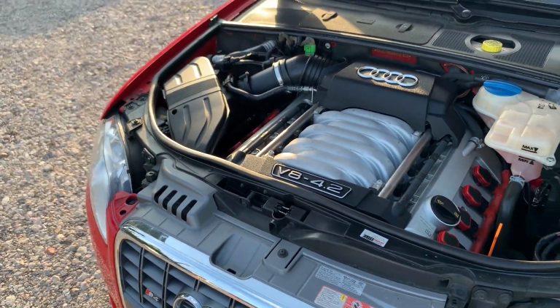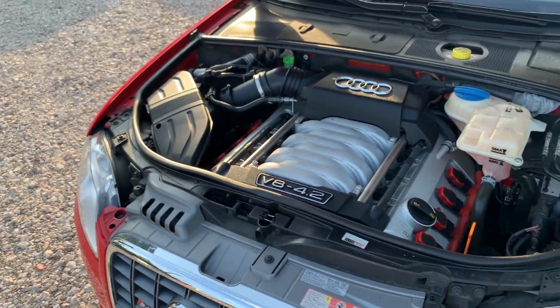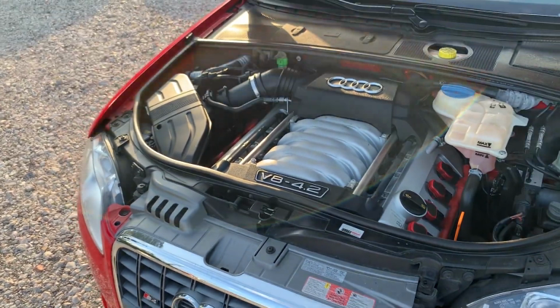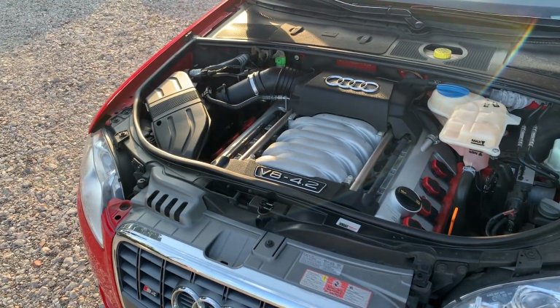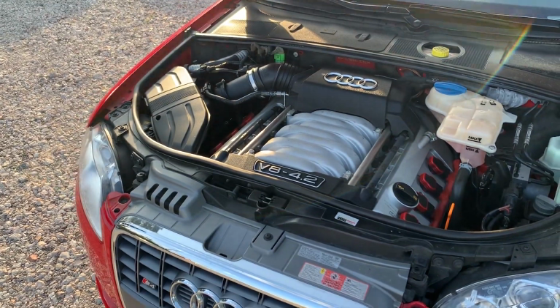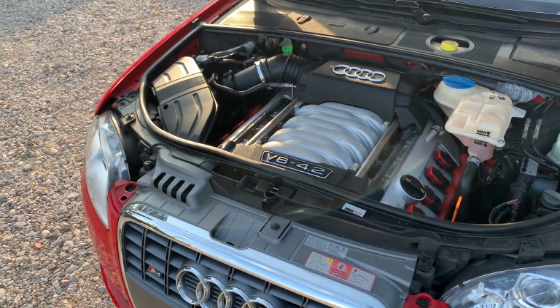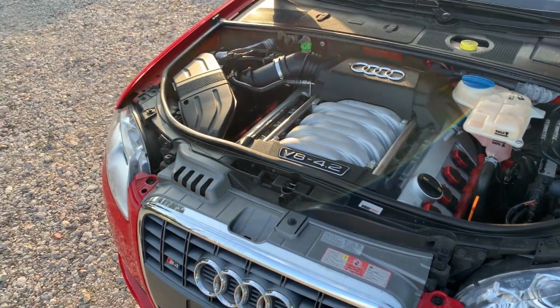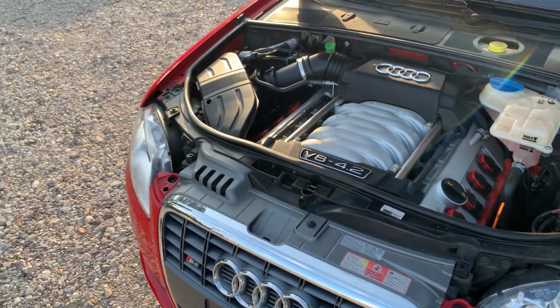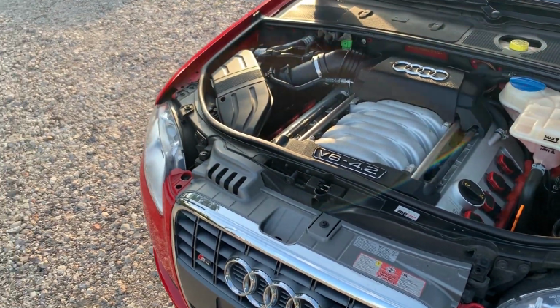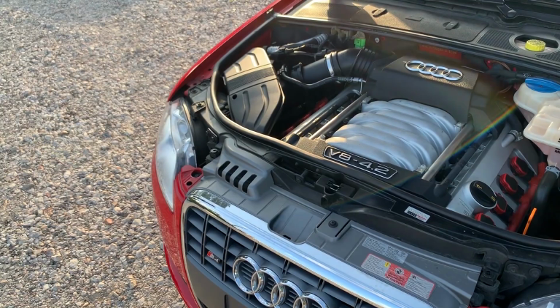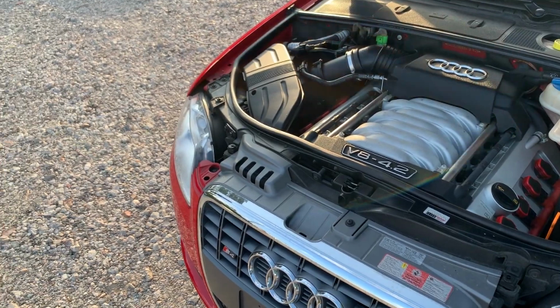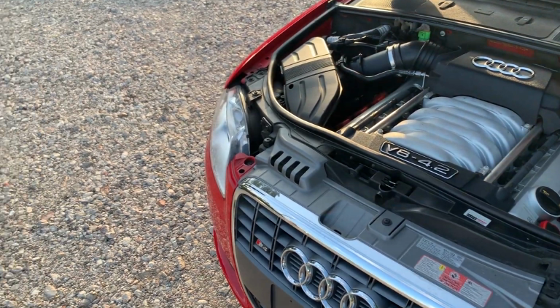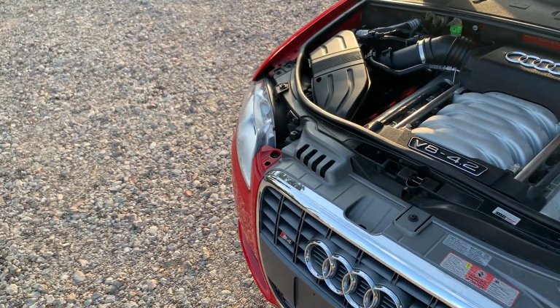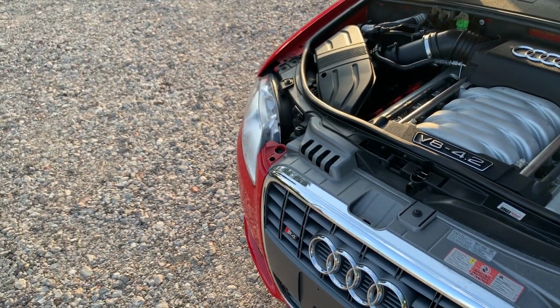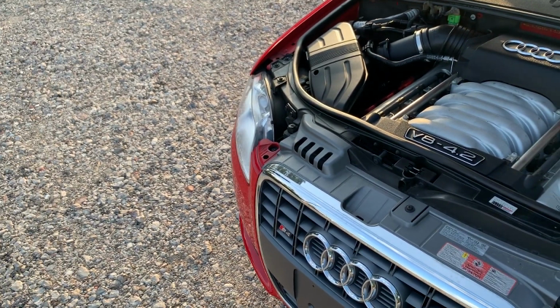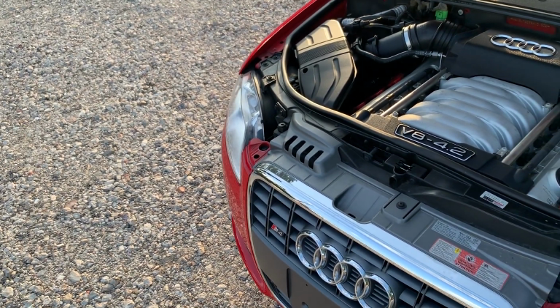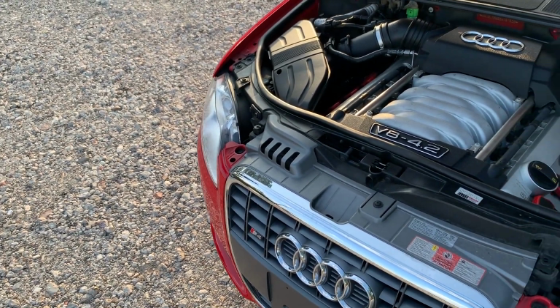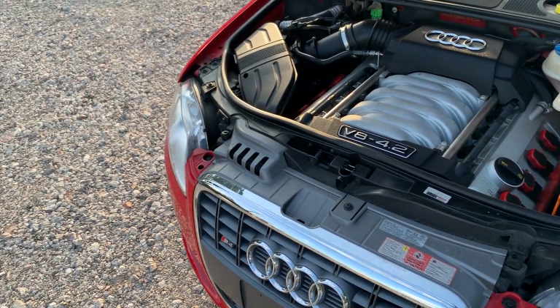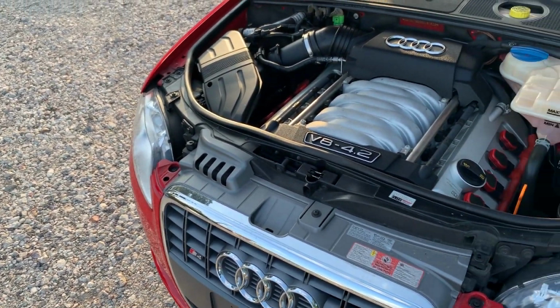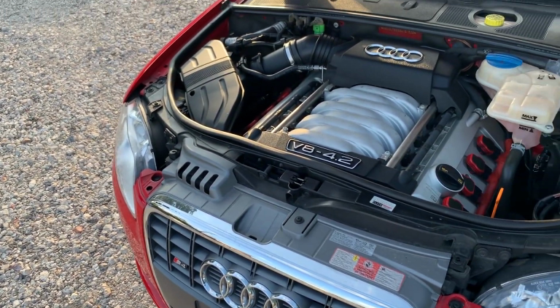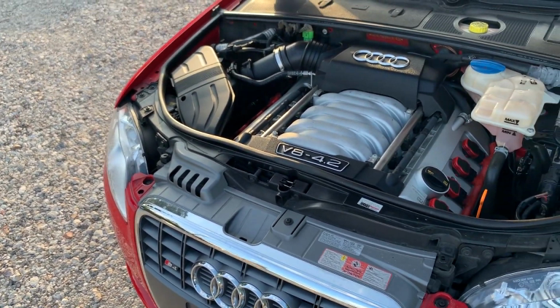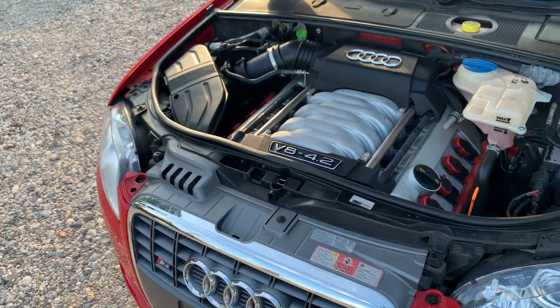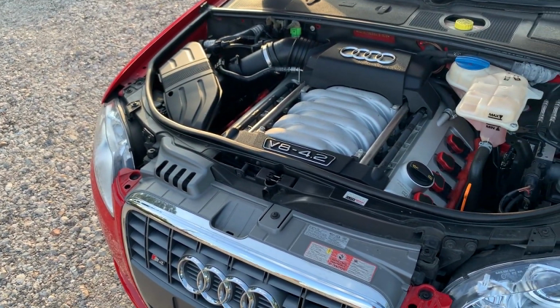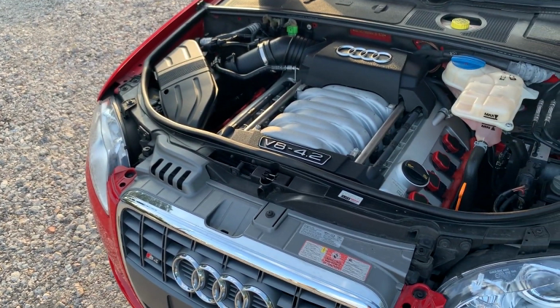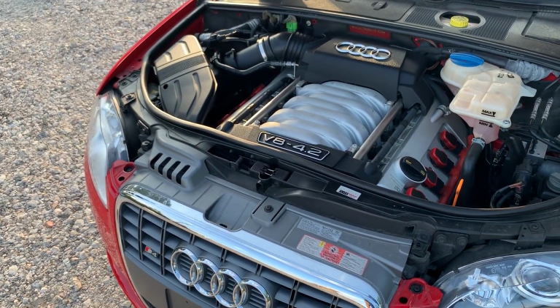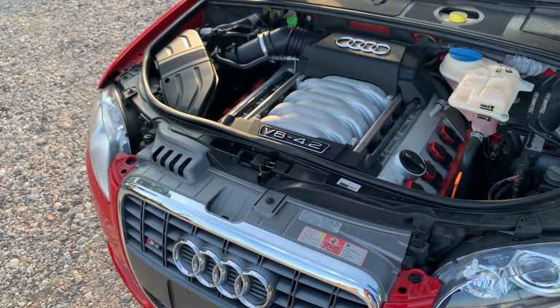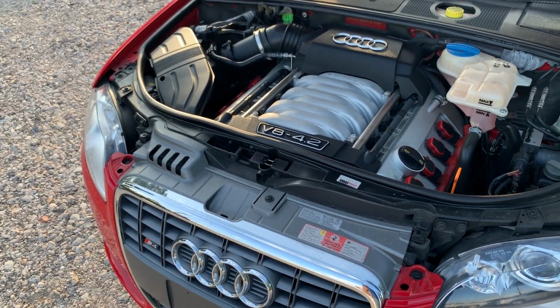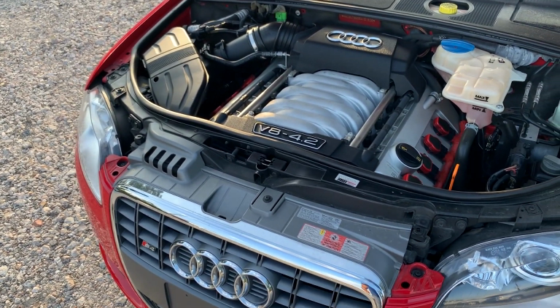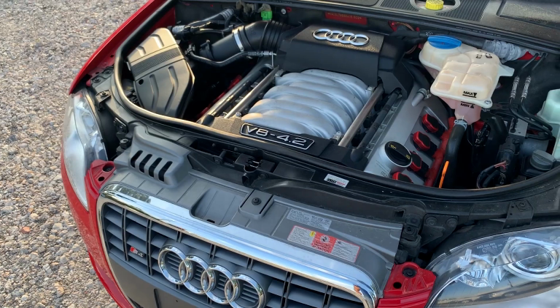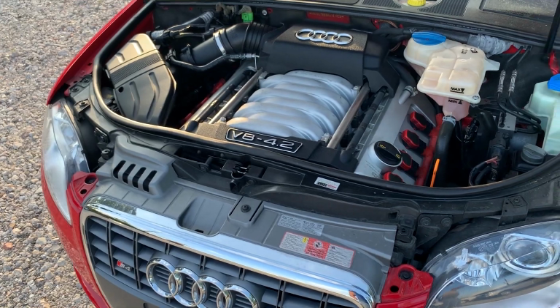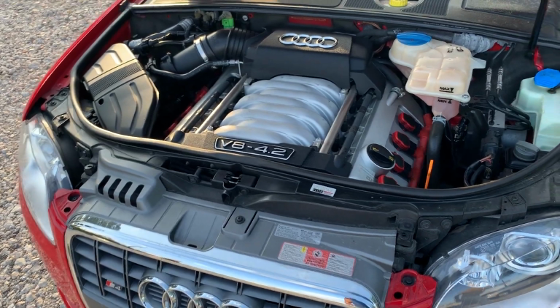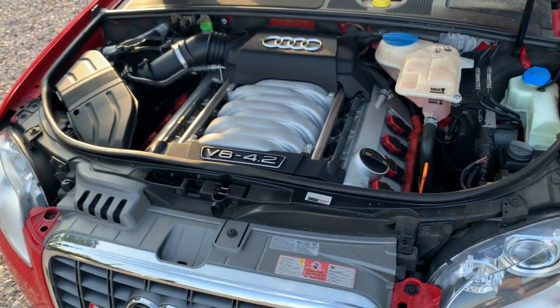I'm going to try to give it a few revs here so we can catch the exhaust and the noise of the engine while it's getting revved up.